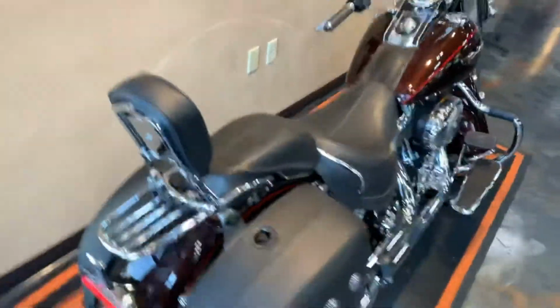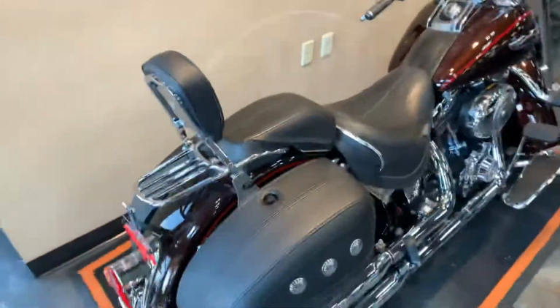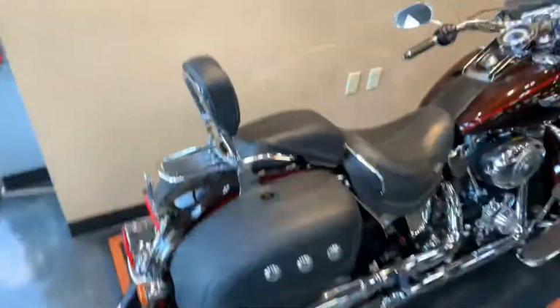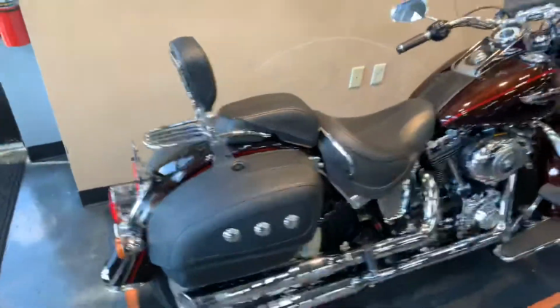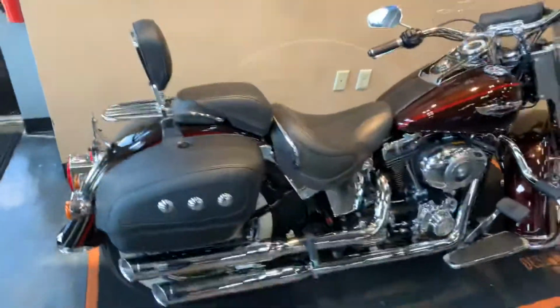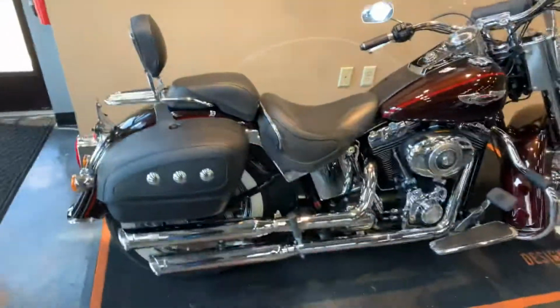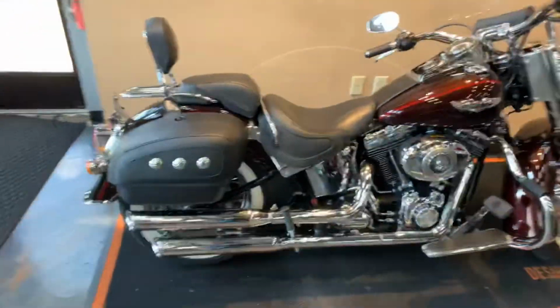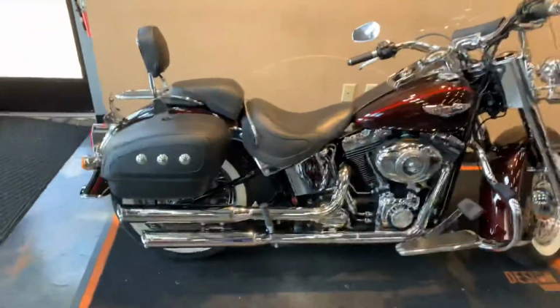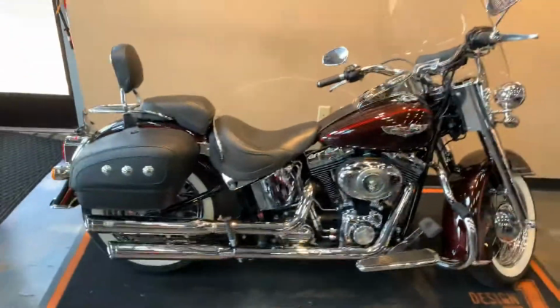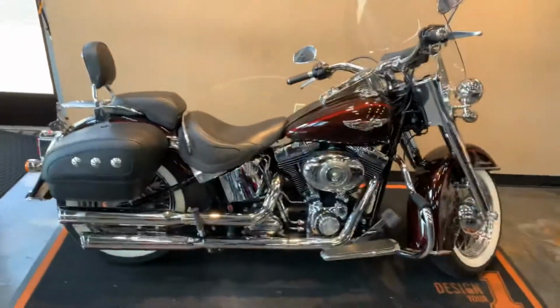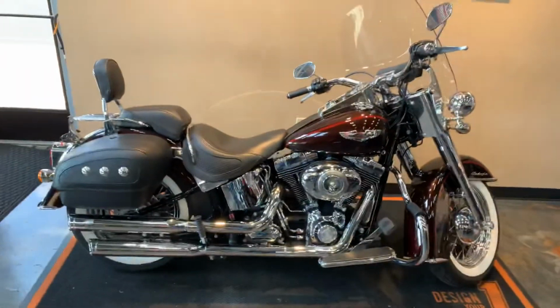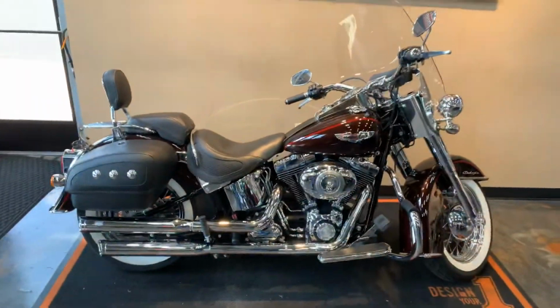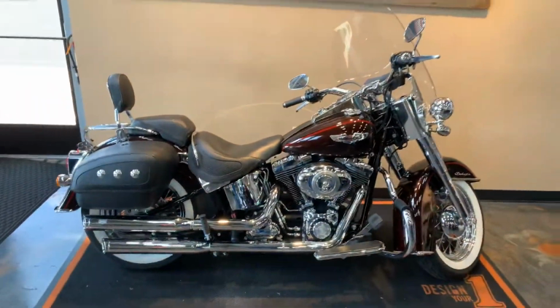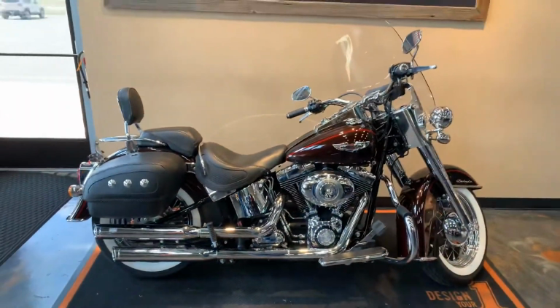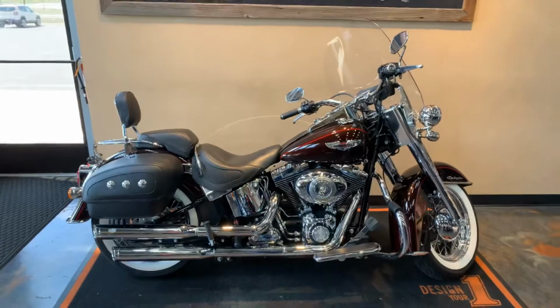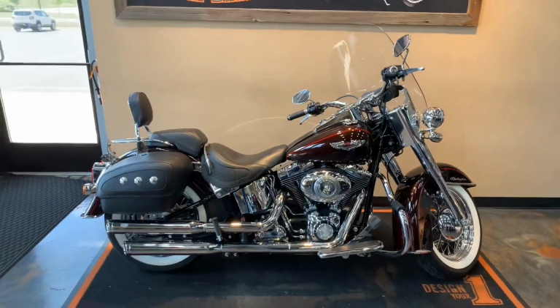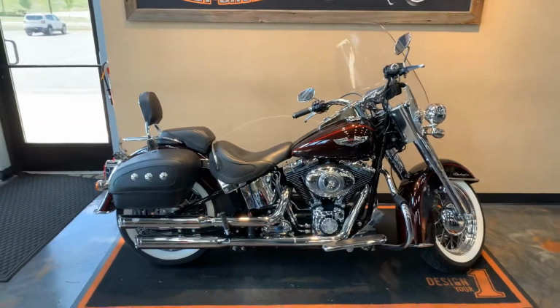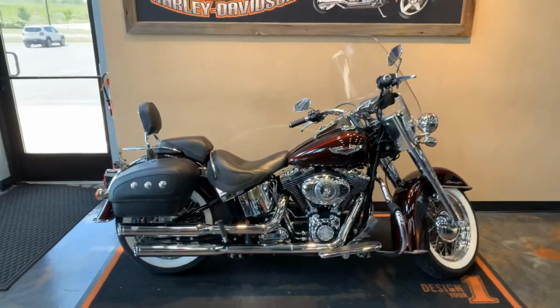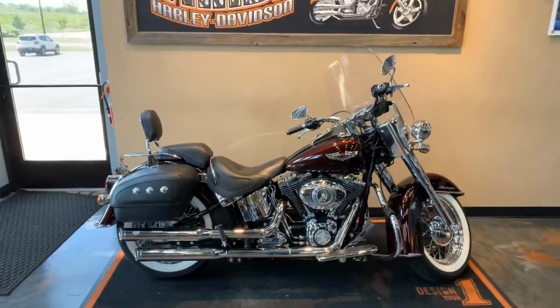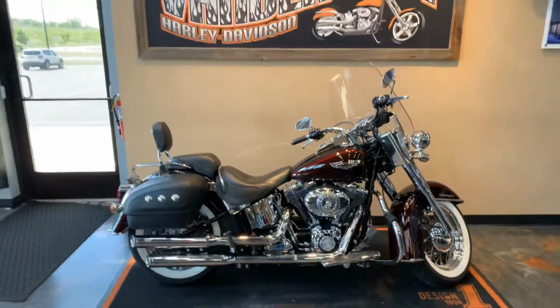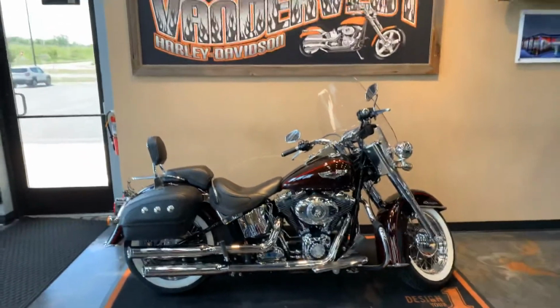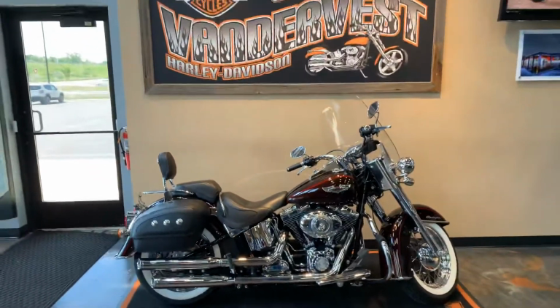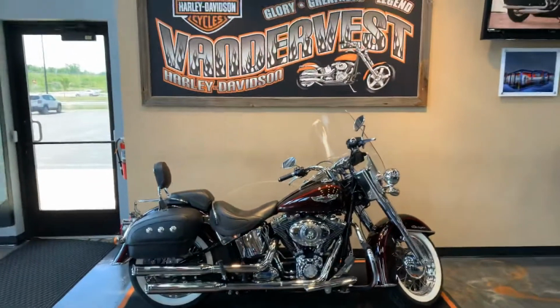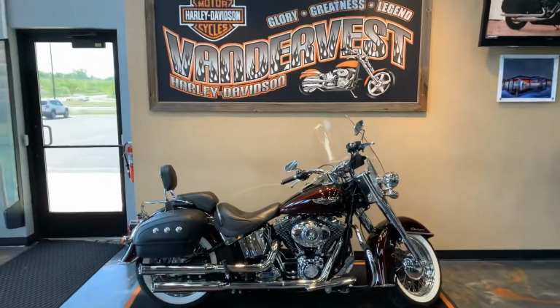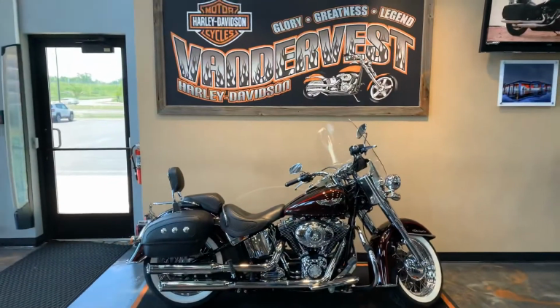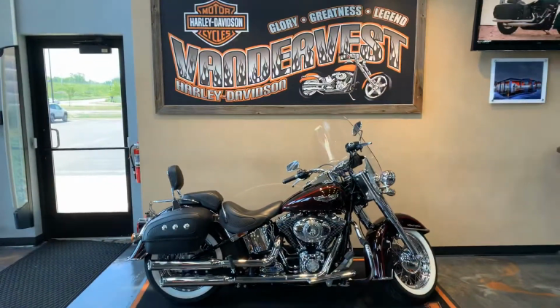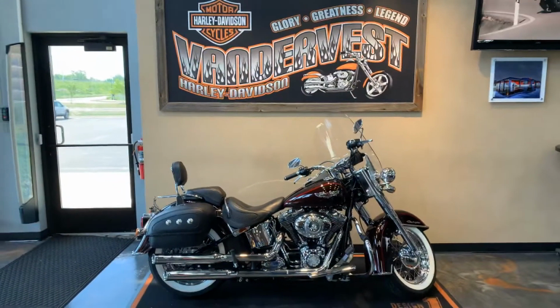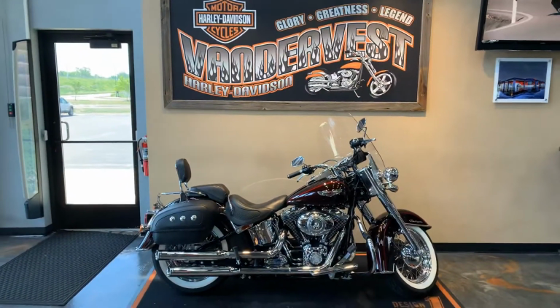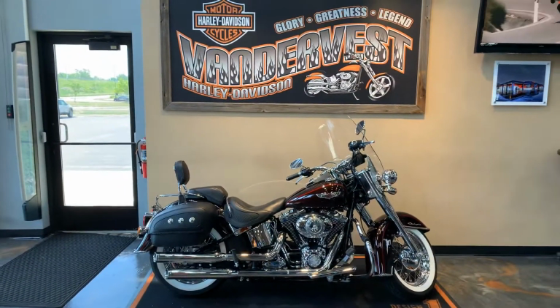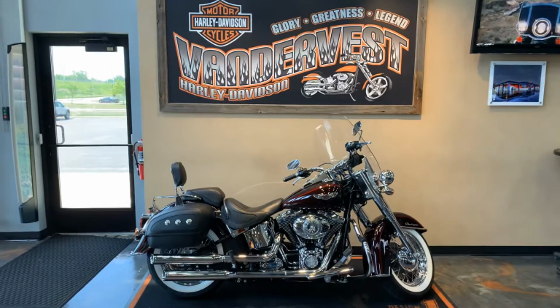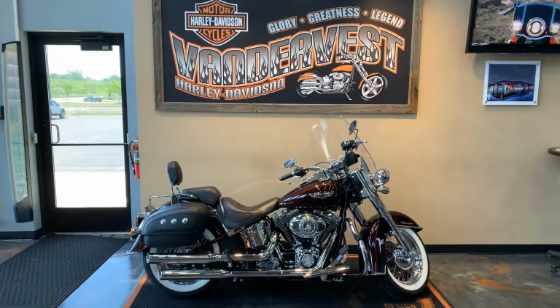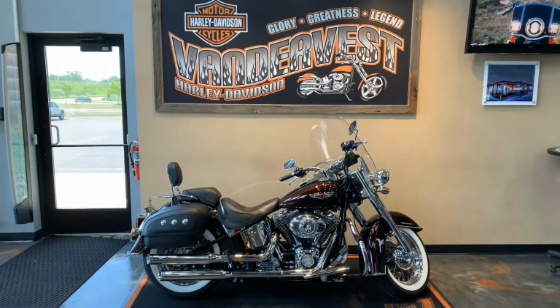If you want to come check it out, give us a call at 920-498-8822, or stop on down to Vandervest Harley-Davidson, 1966 Velp Avenue in Green Bay, Wisconsin.